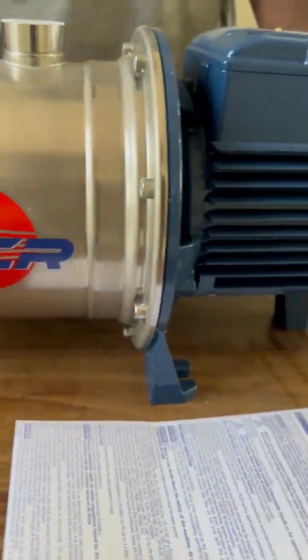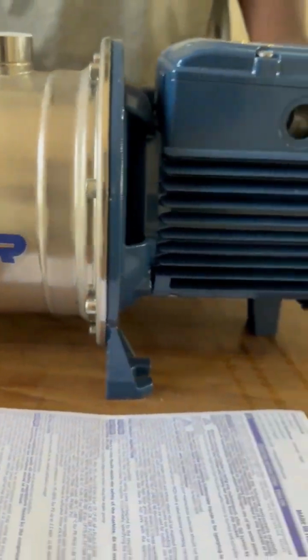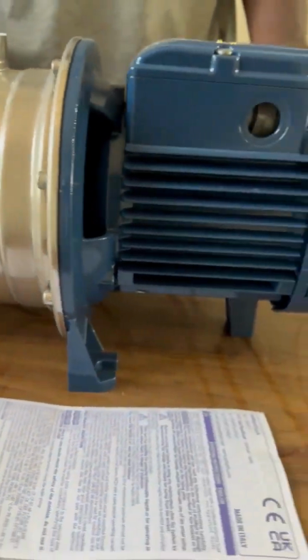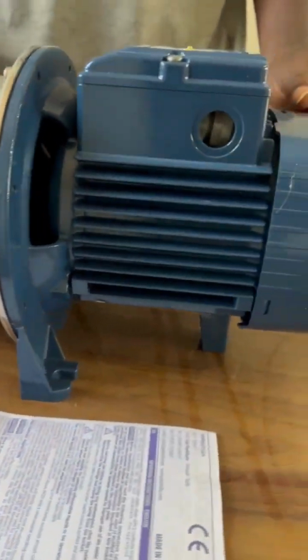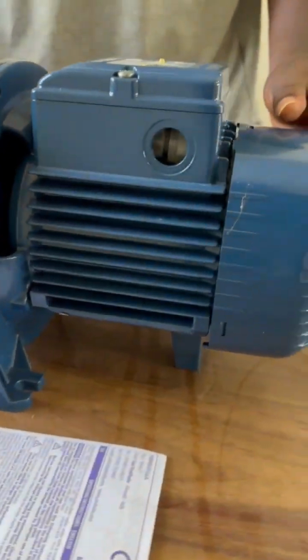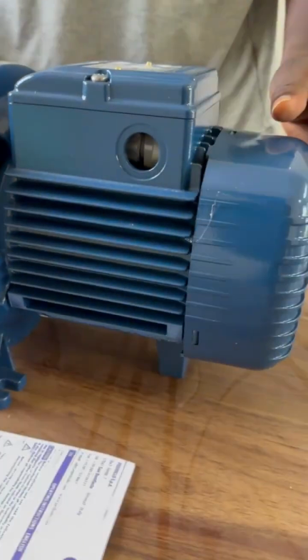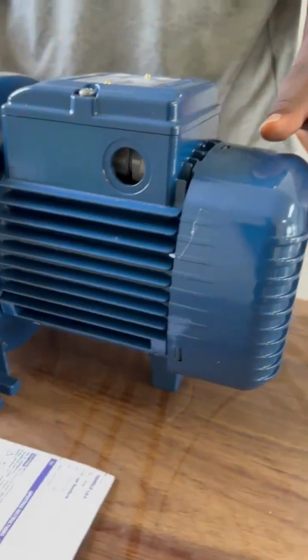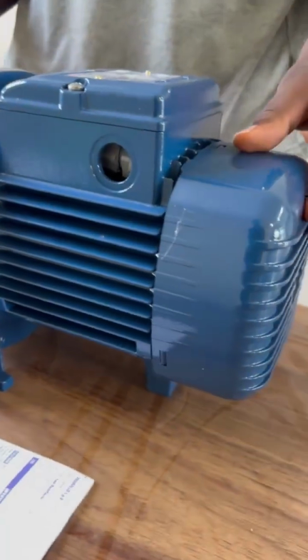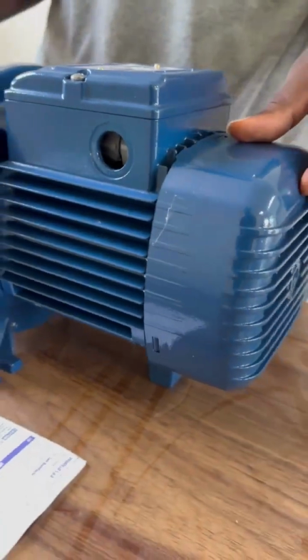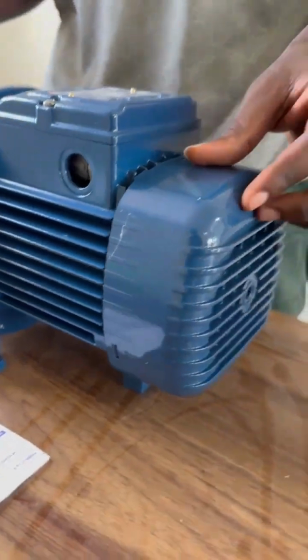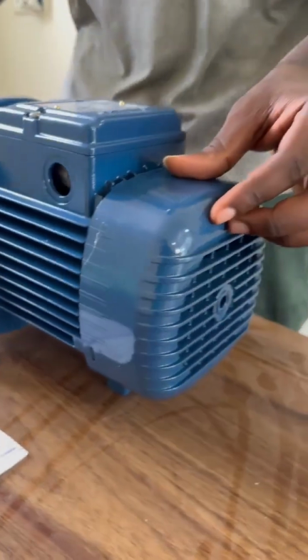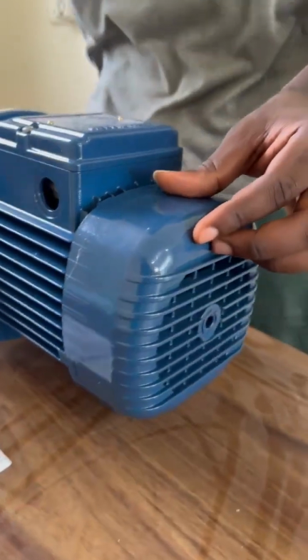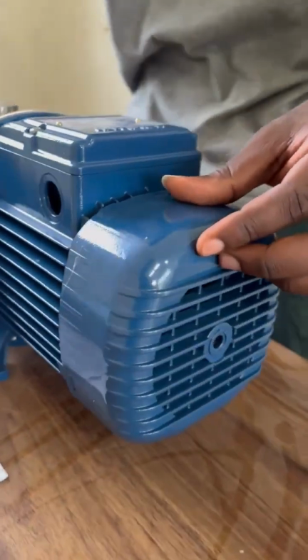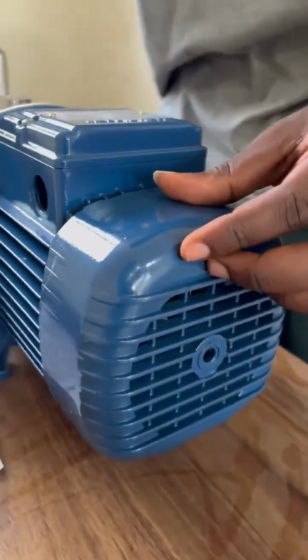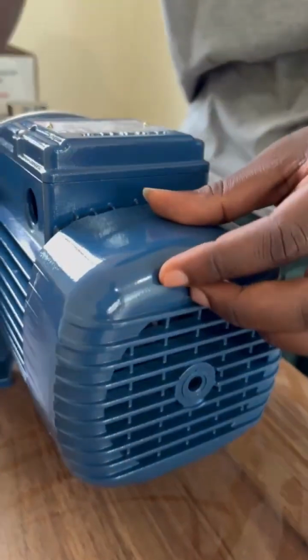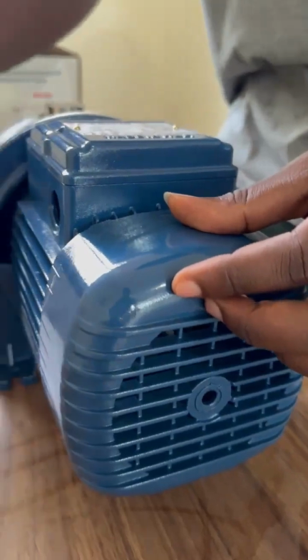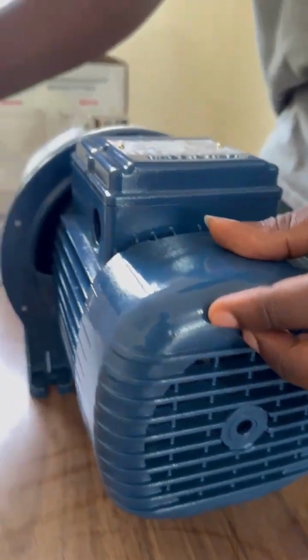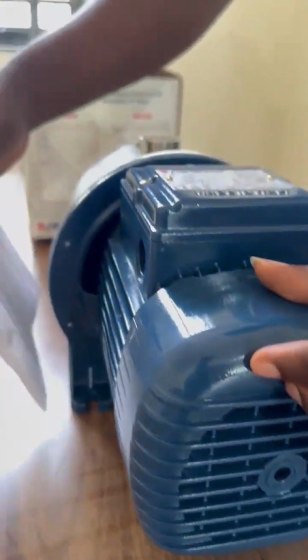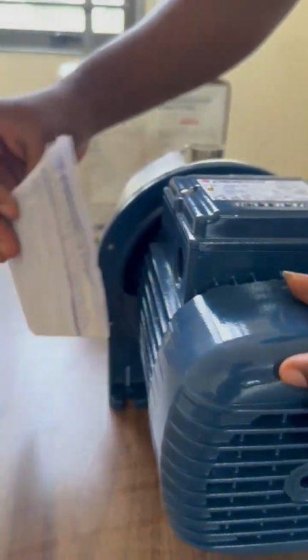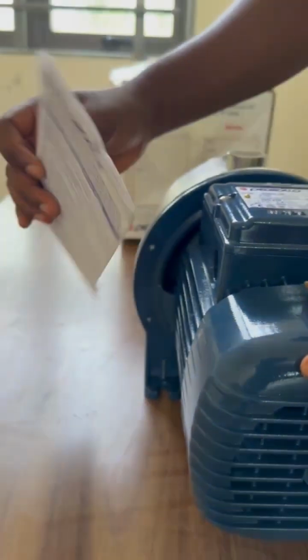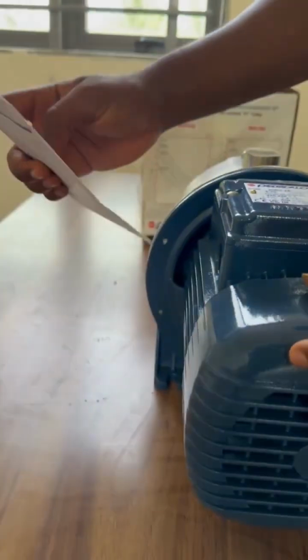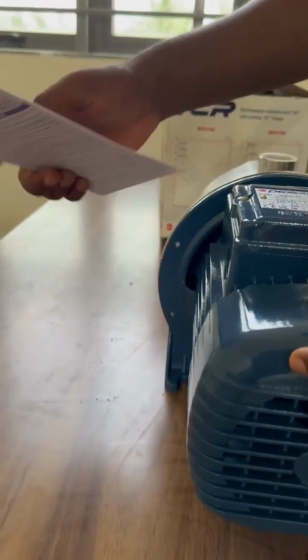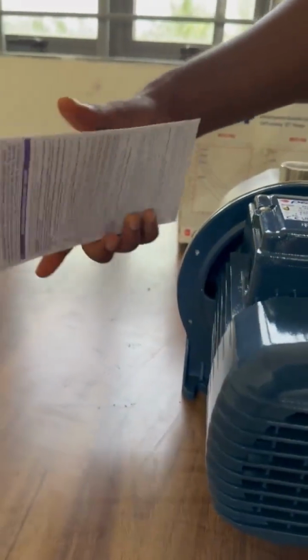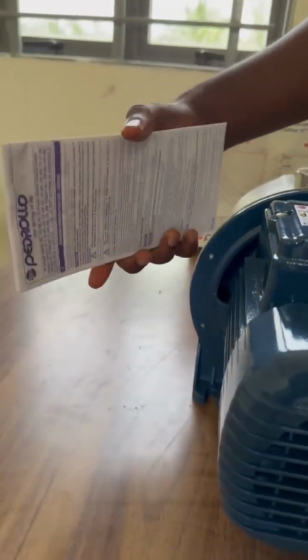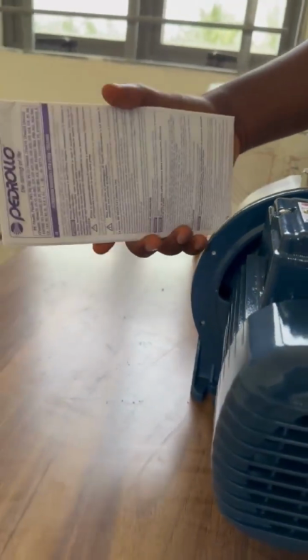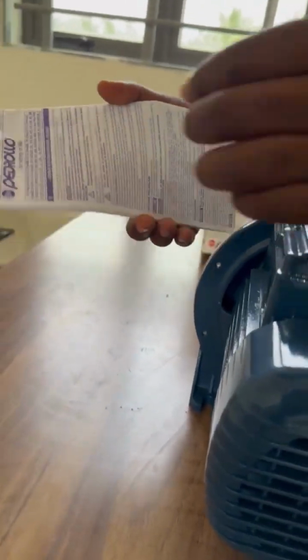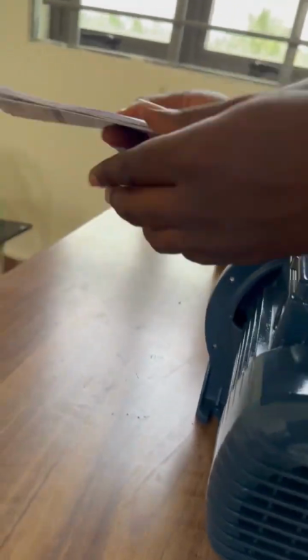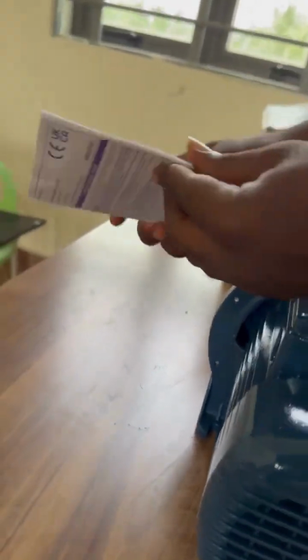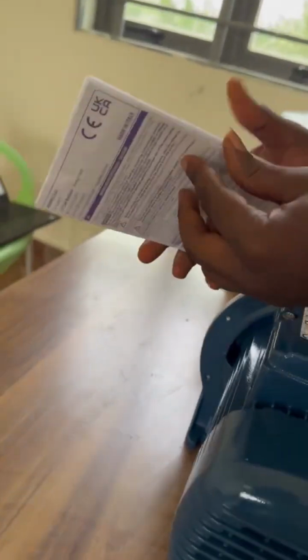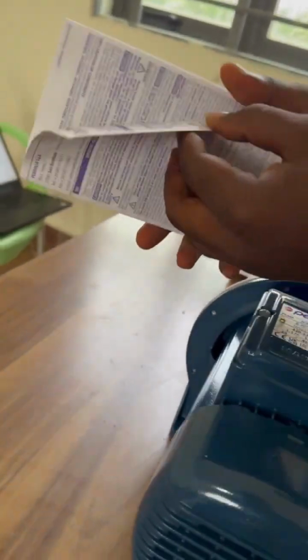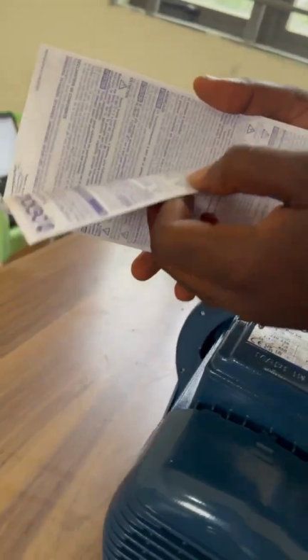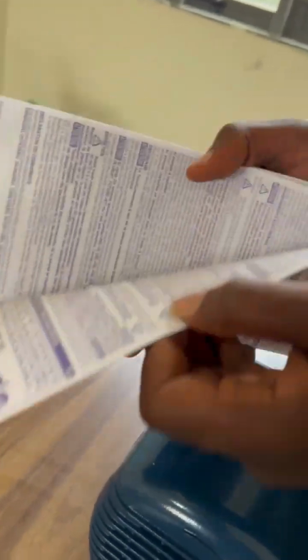Next we have the user manual — always a handy guide for setup, operation and maintenance.